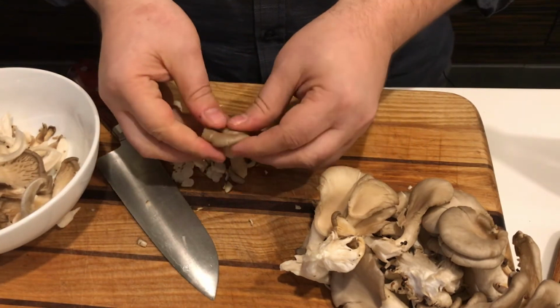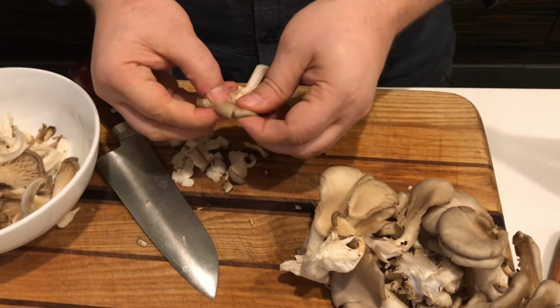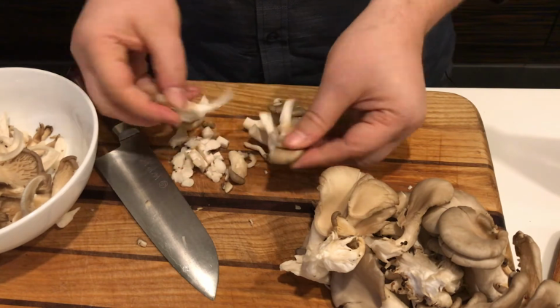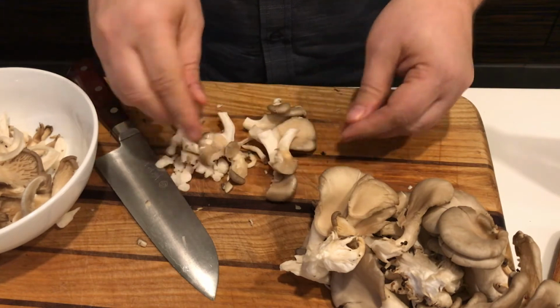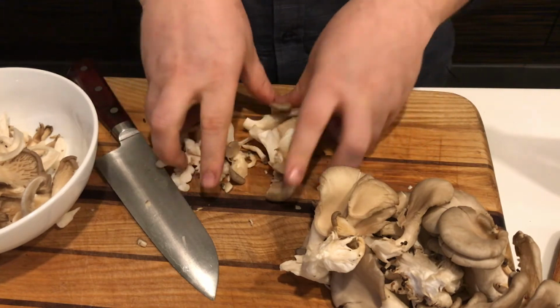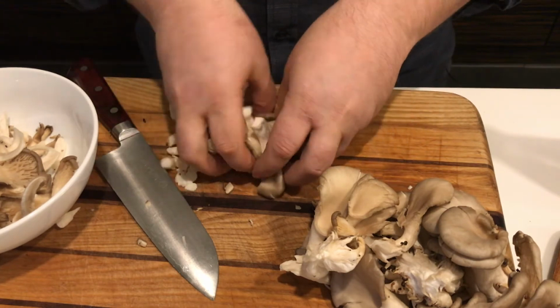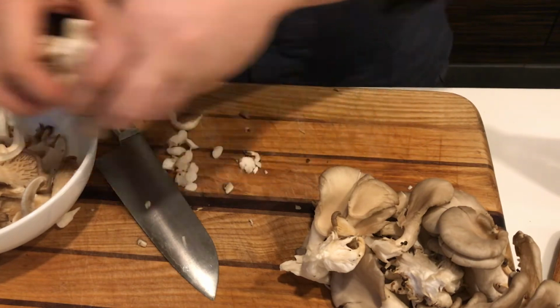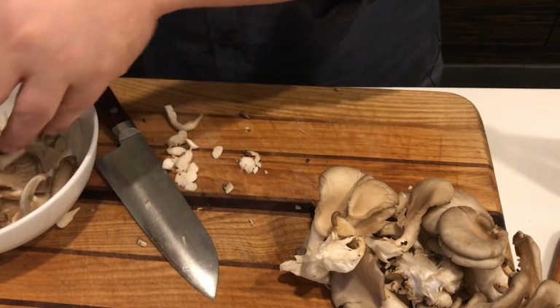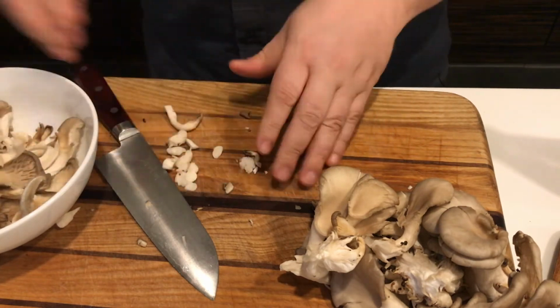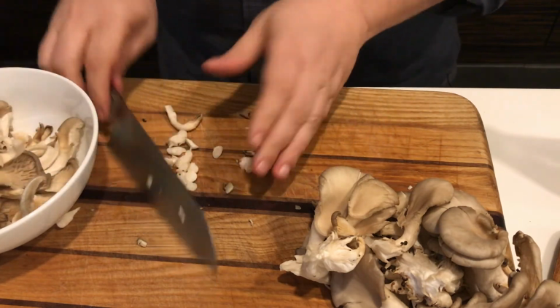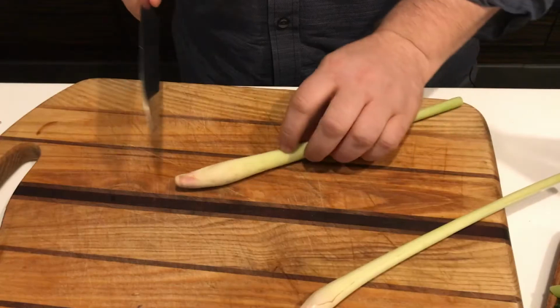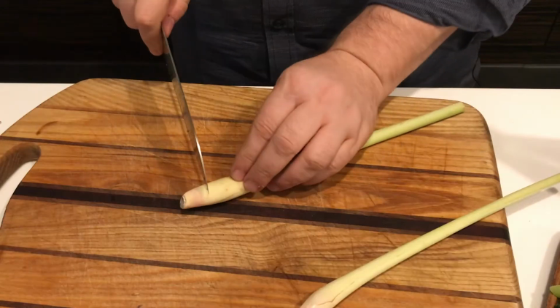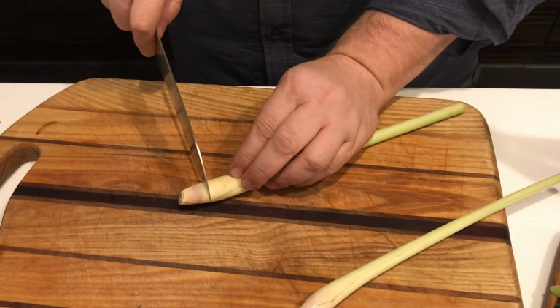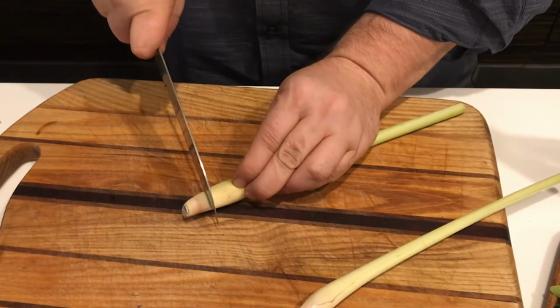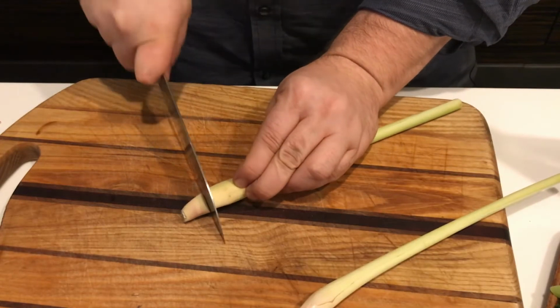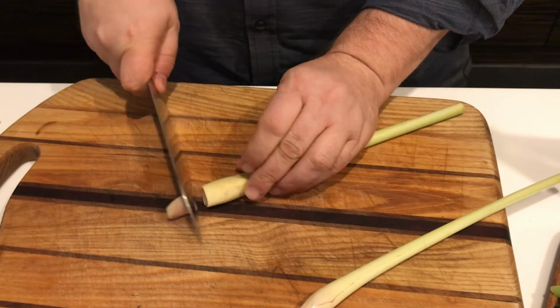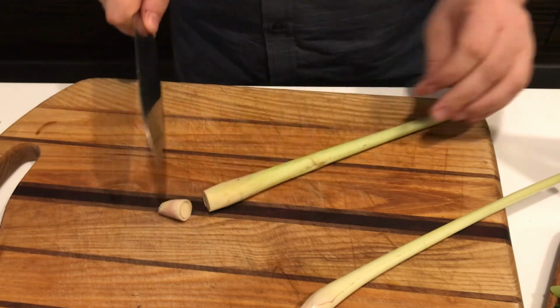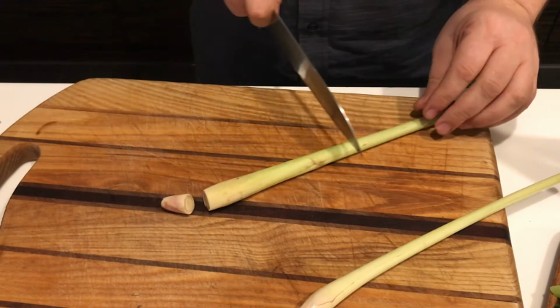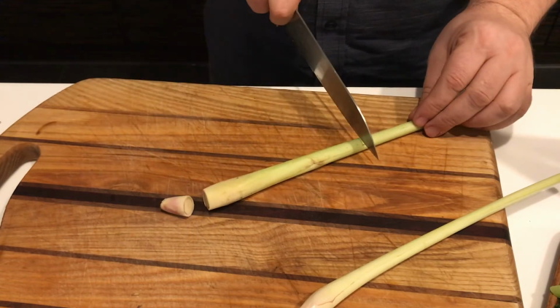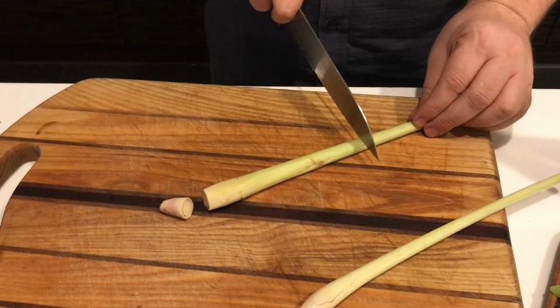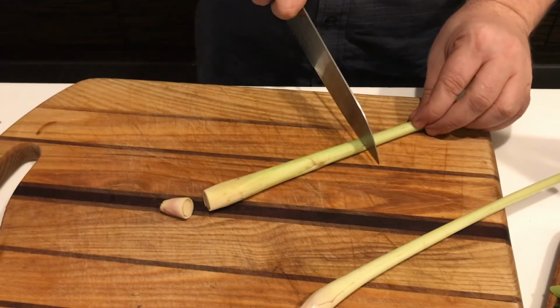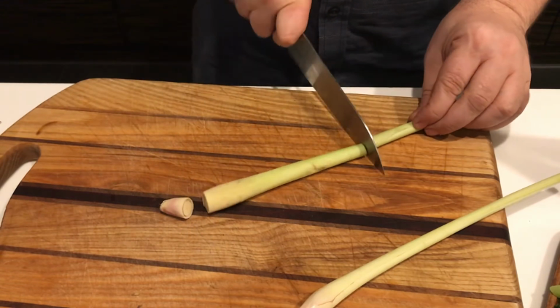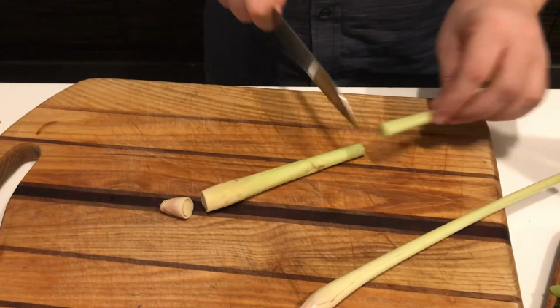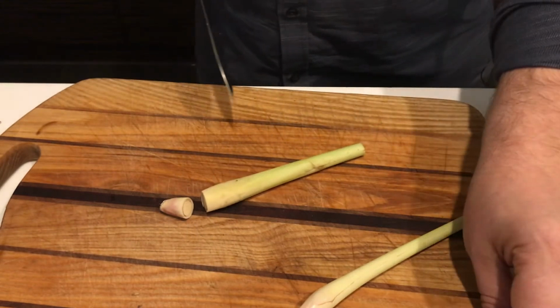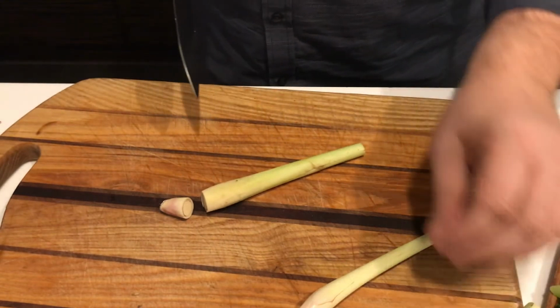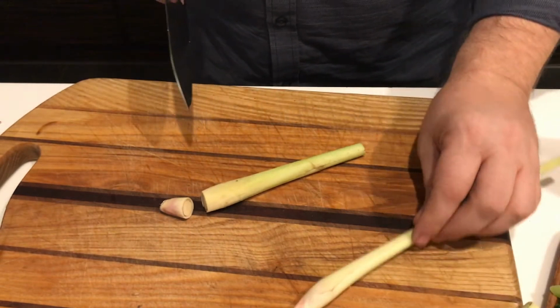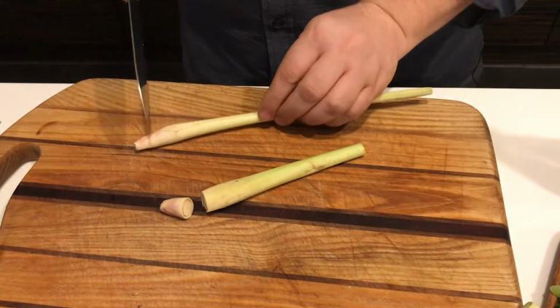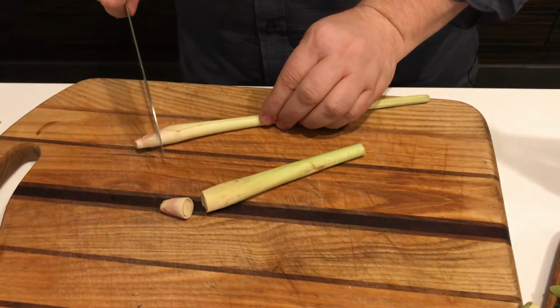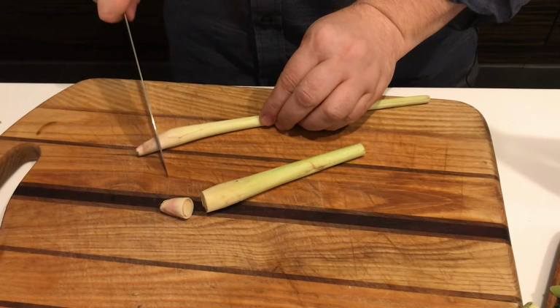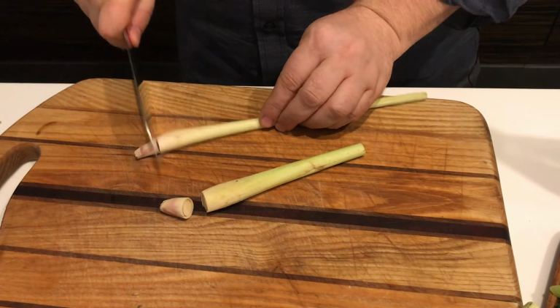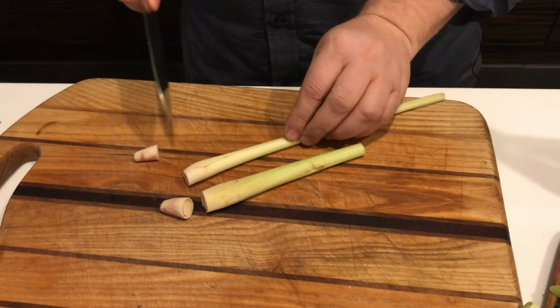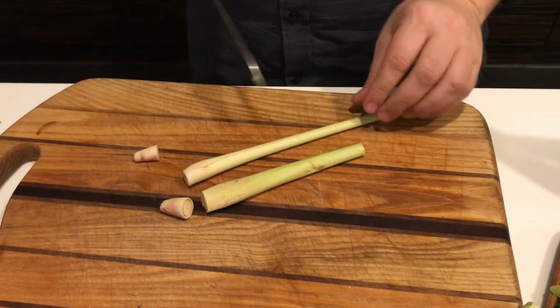If you're using button mushrooms, cut them into quarters. Trim off the tough bottom of the lemongrass and cut a five to six inch piece to use. Keep the tops for tea or to flavor a broth or soup.